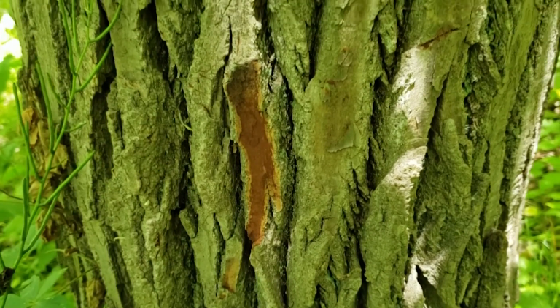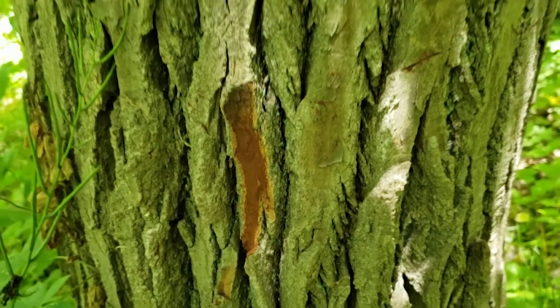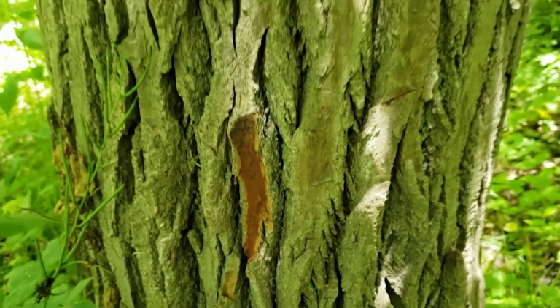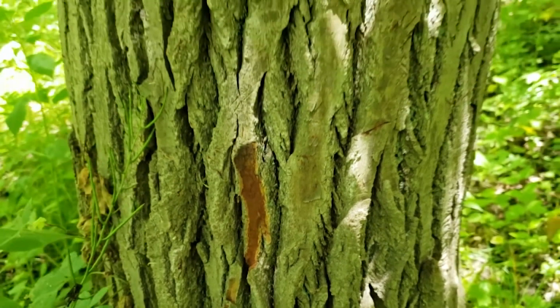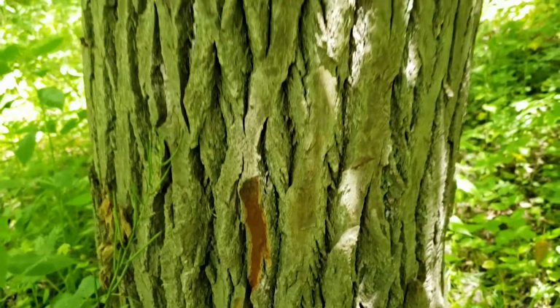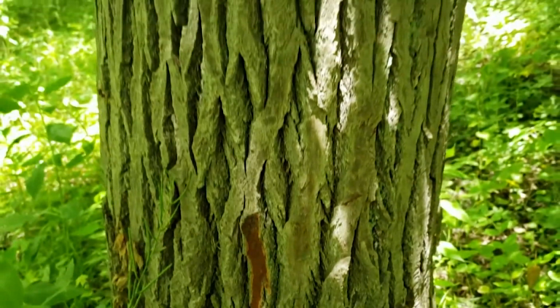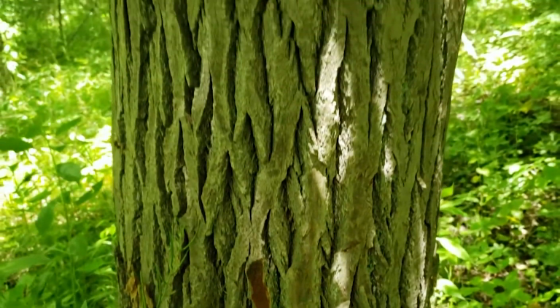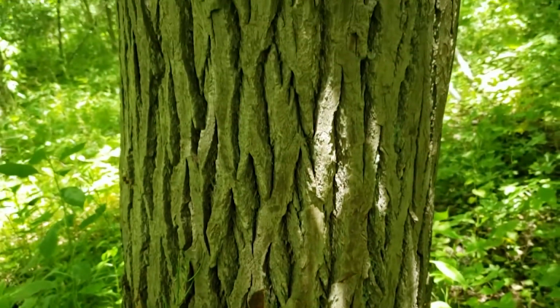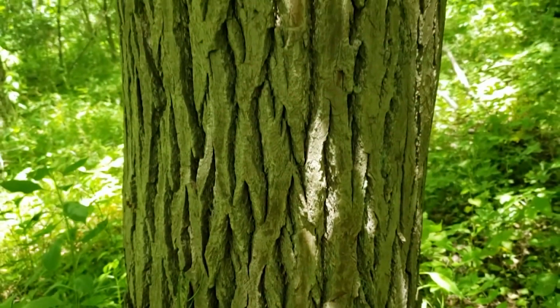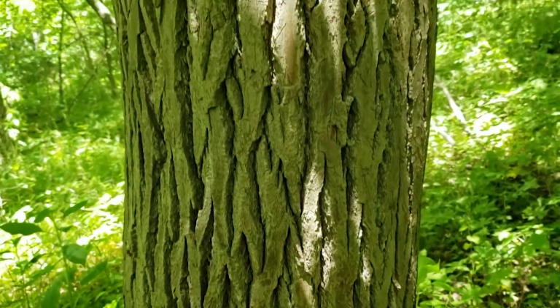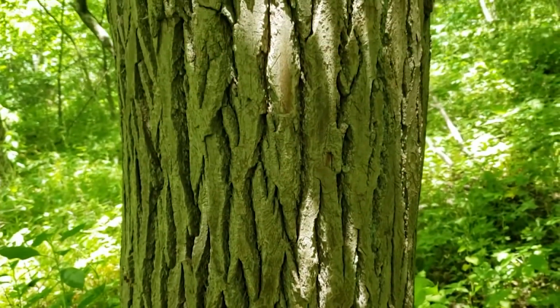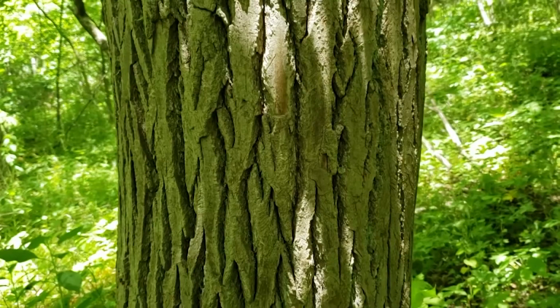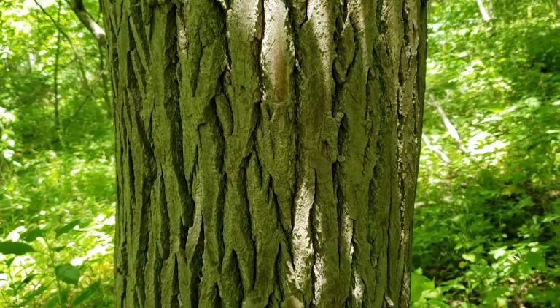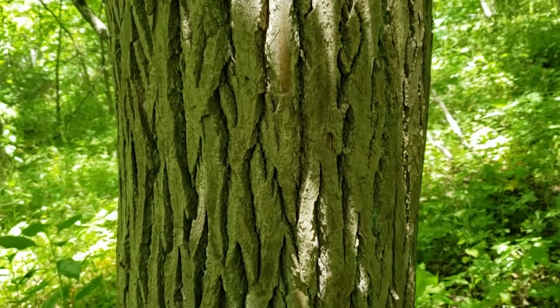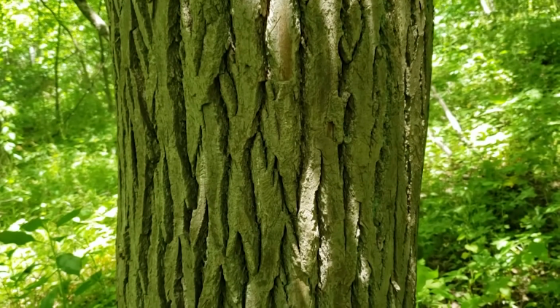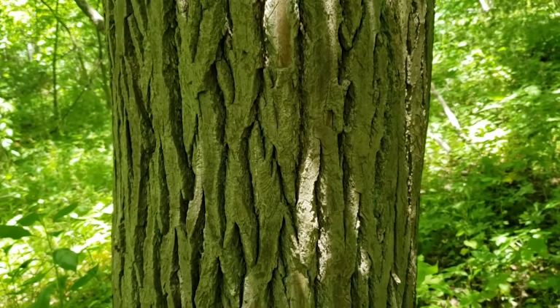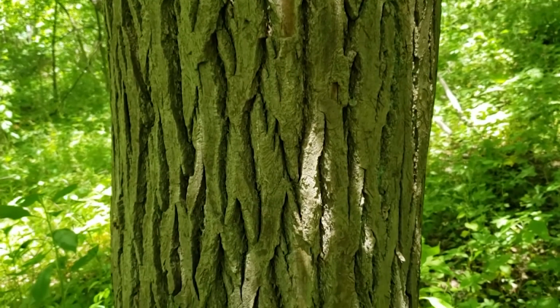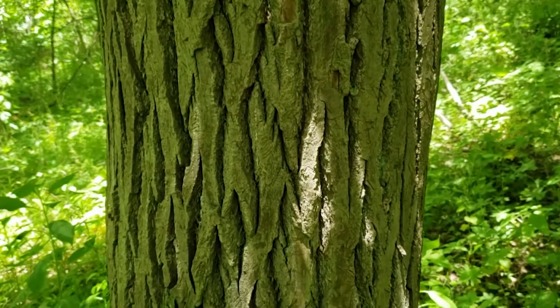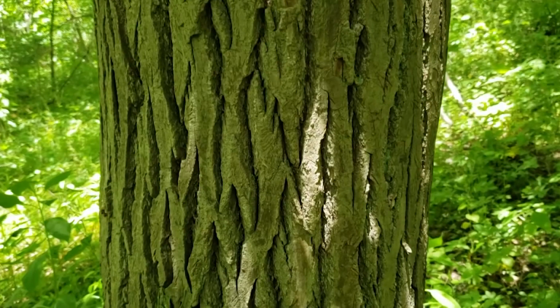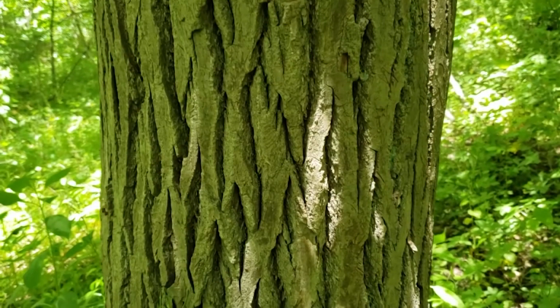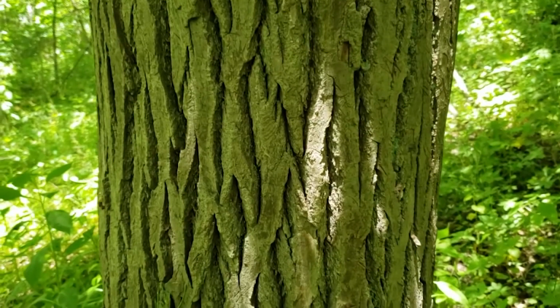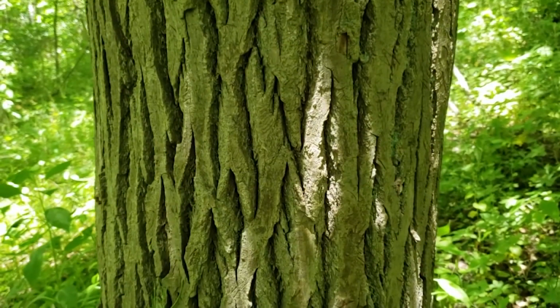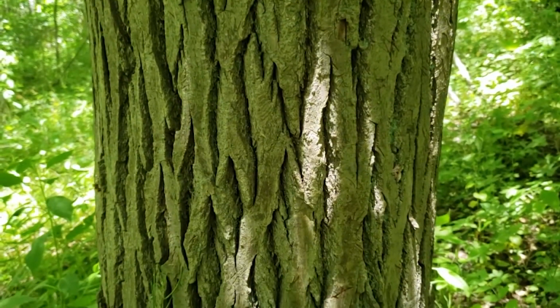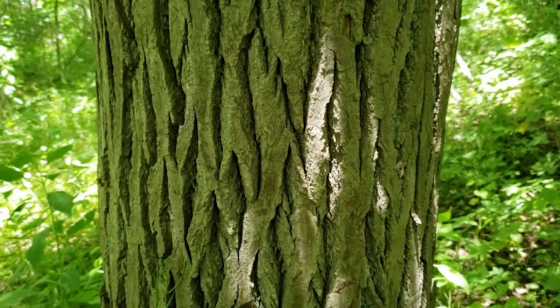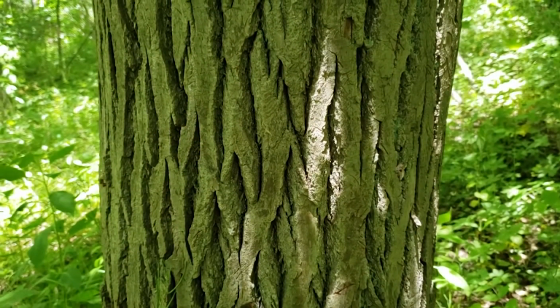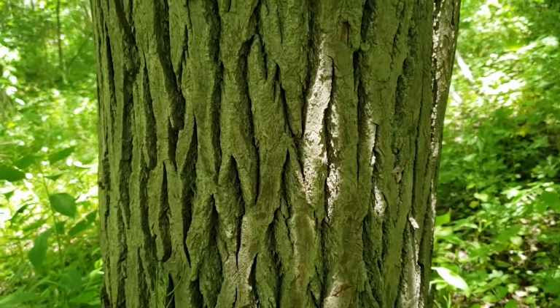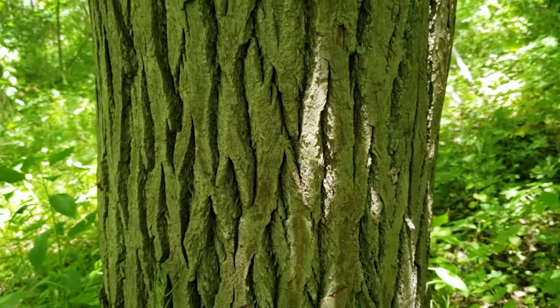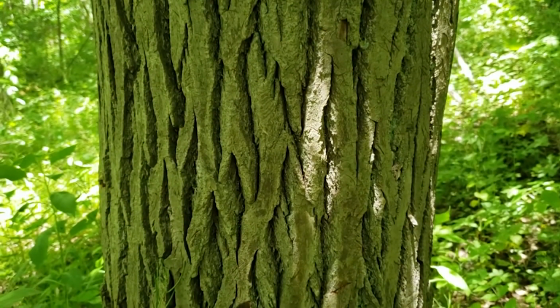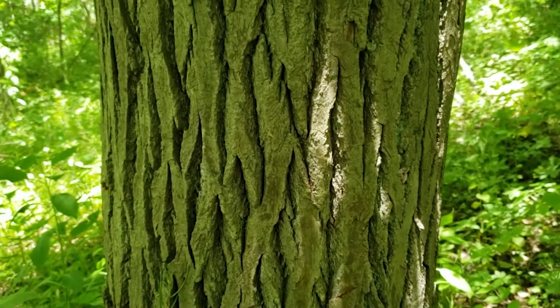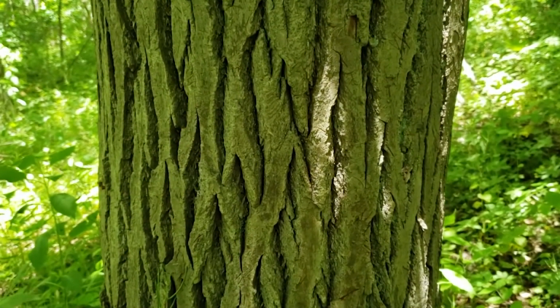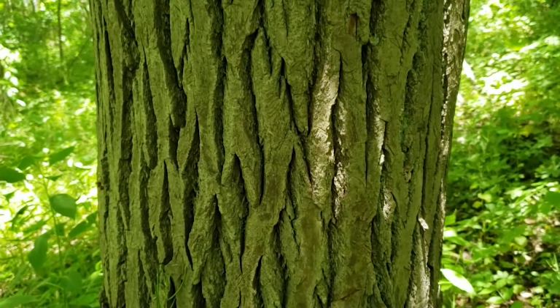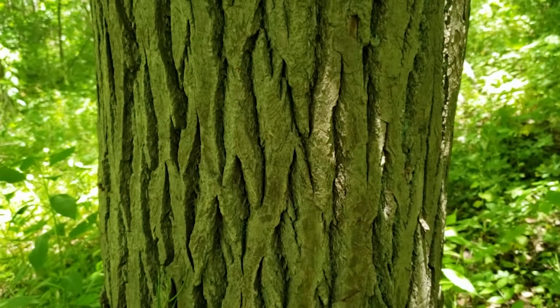All parts of the sassafras will typically have a spicy aroma. So if we crush the leaves, or scrape the stems, or even slice into the bark, we're going to have that spicy aroma that's reminiscent of sassafras tea.